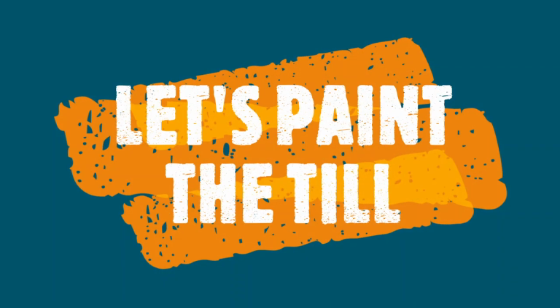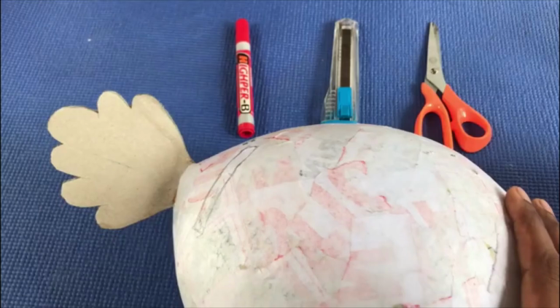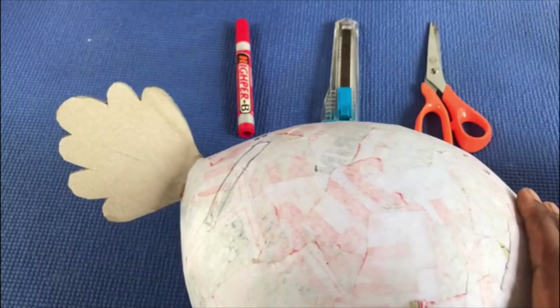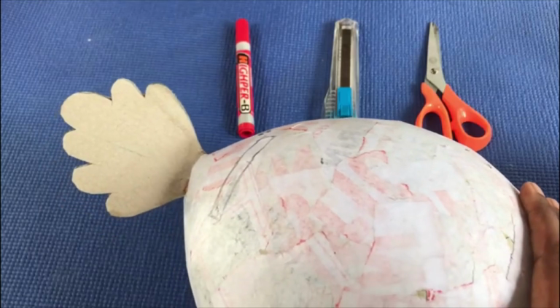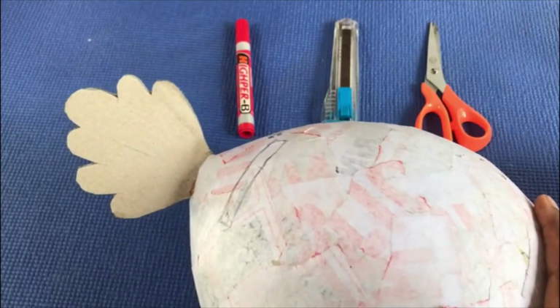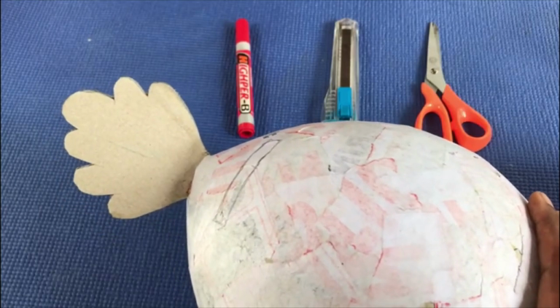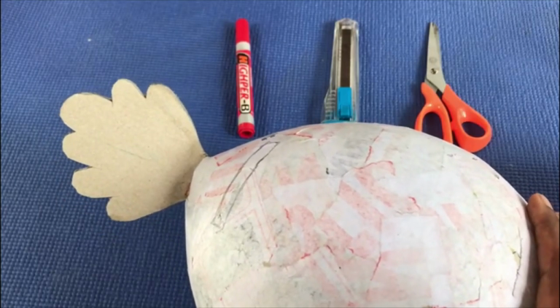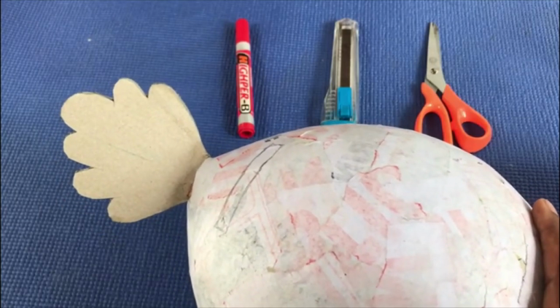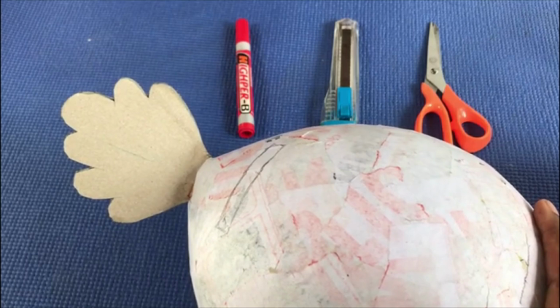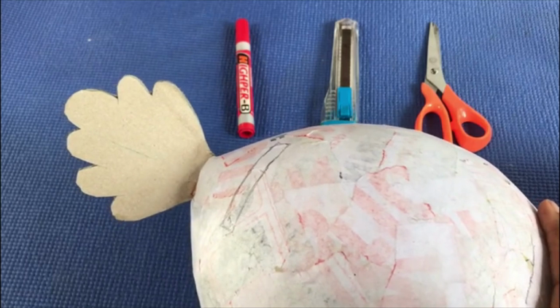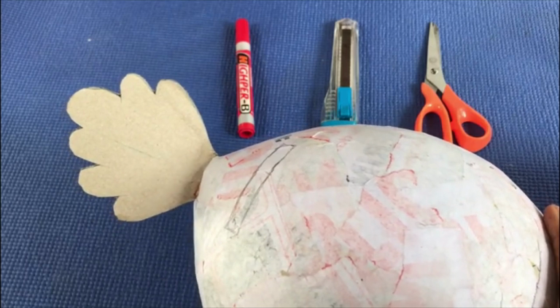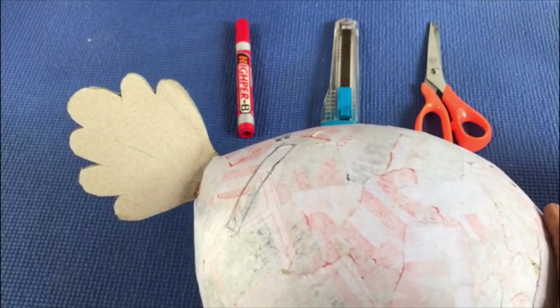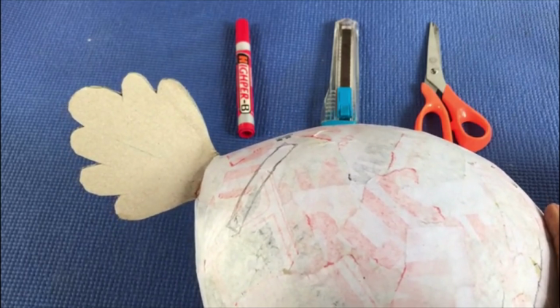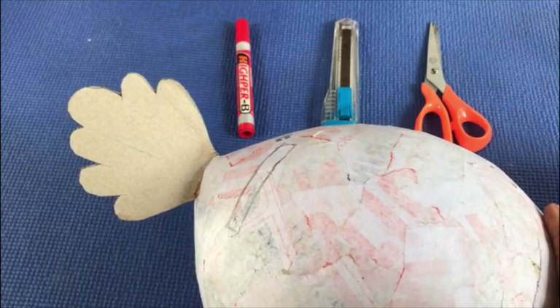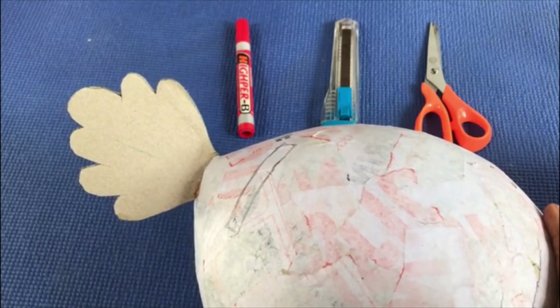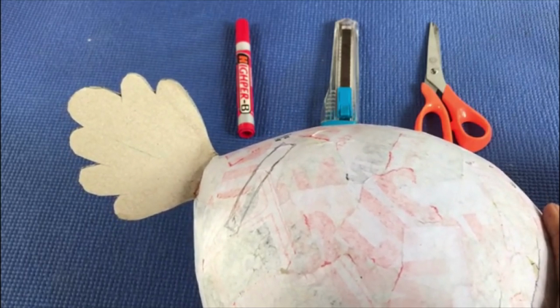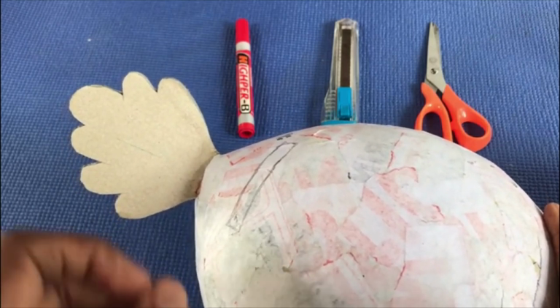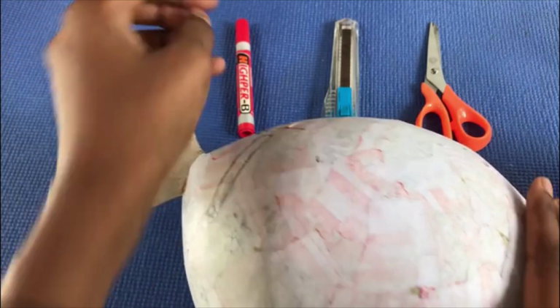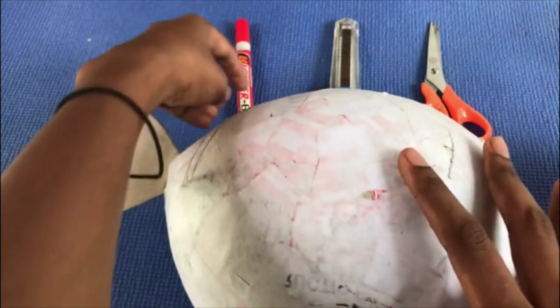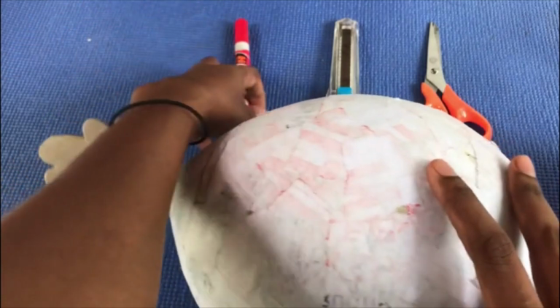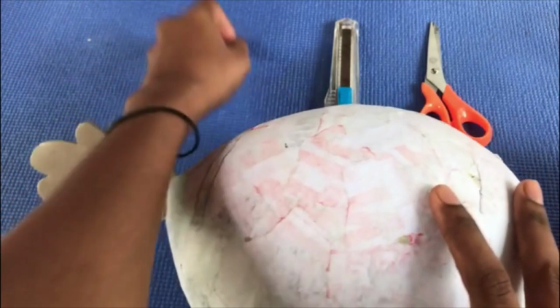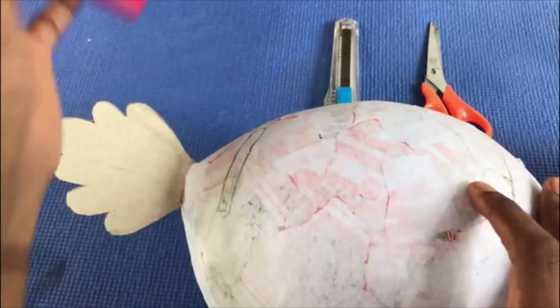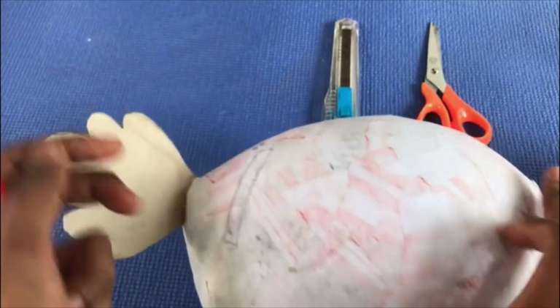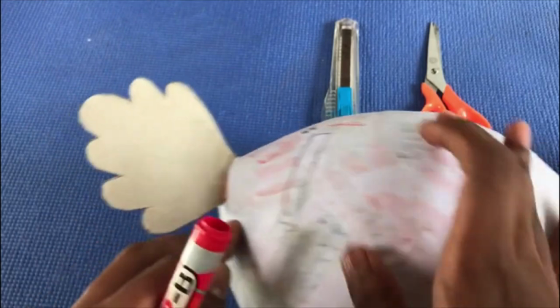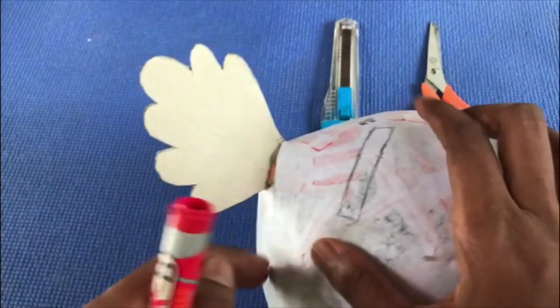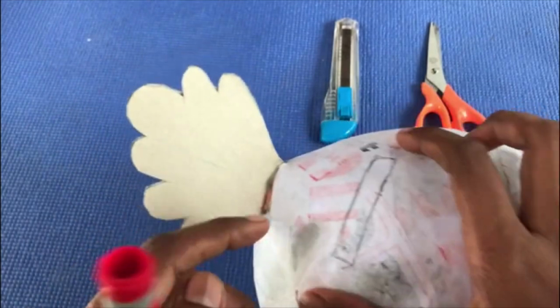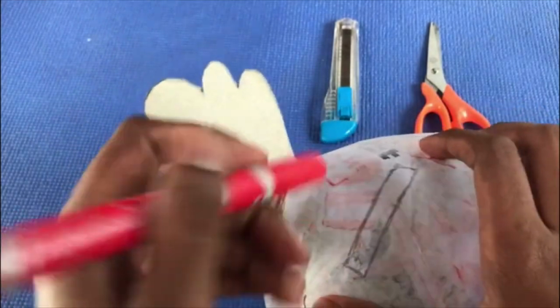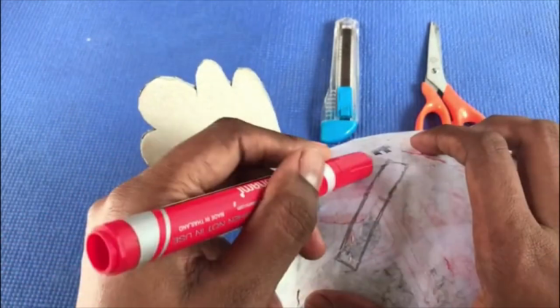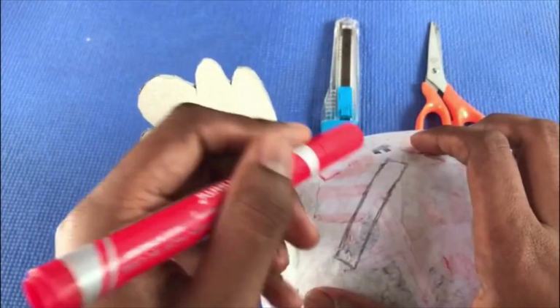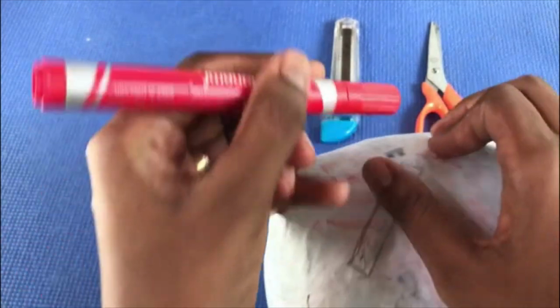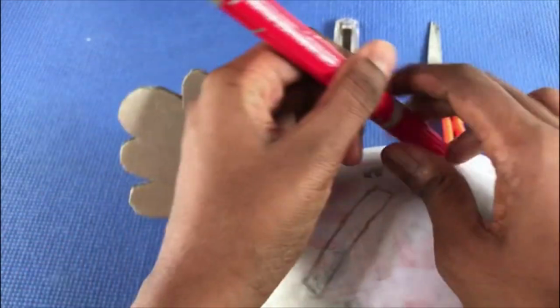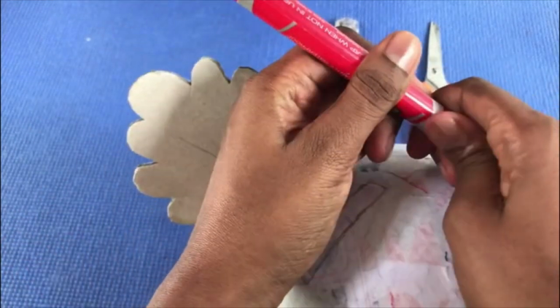Right boys, now we are going to make the opener of the tip. First you have to draw the opener on the balloon.